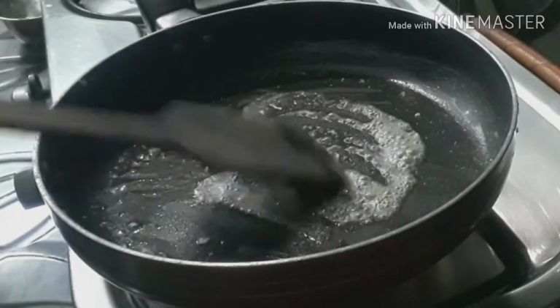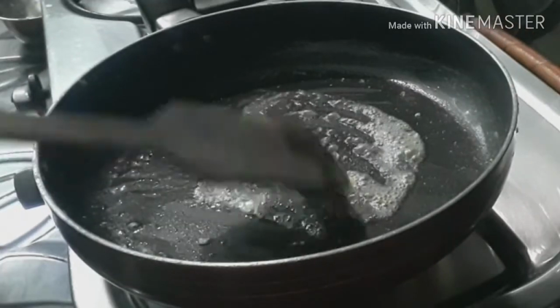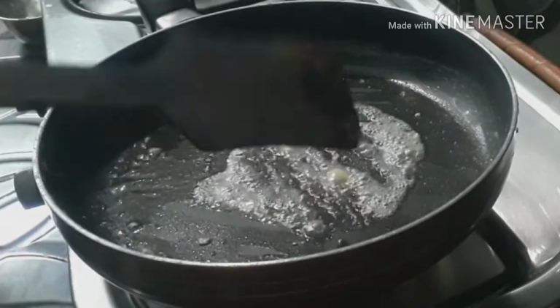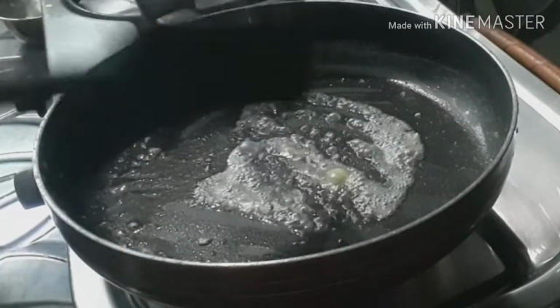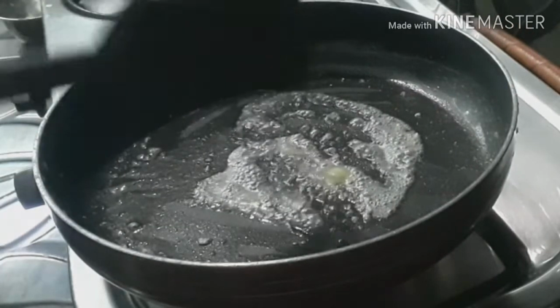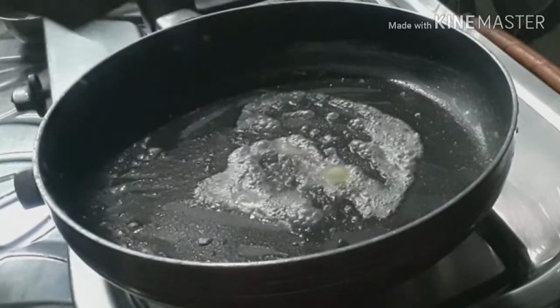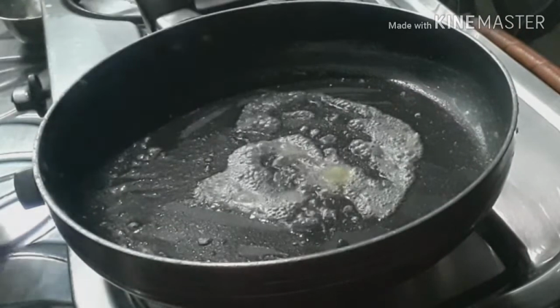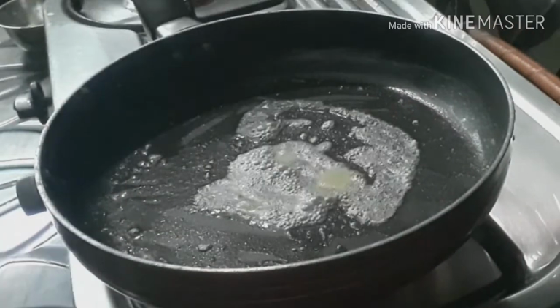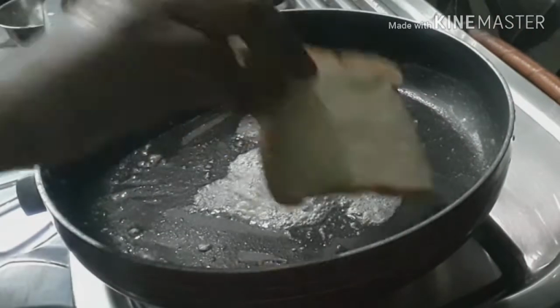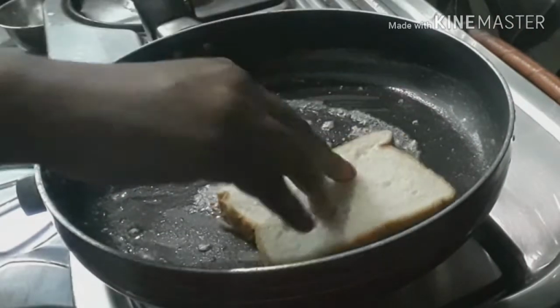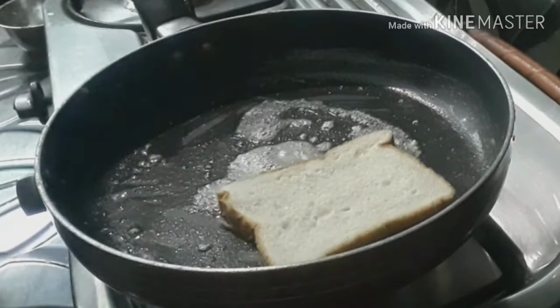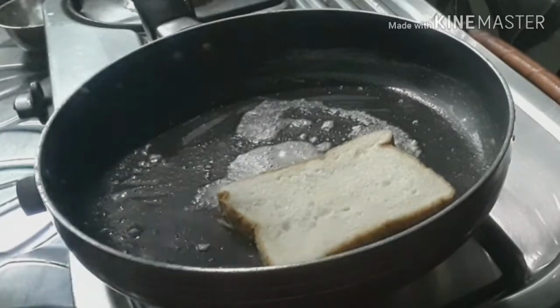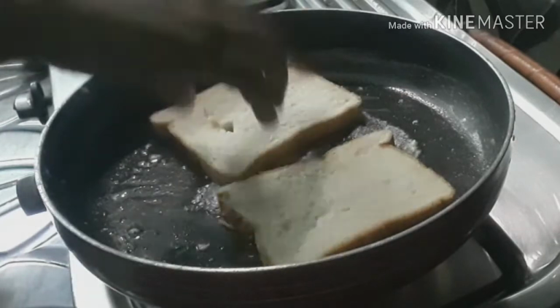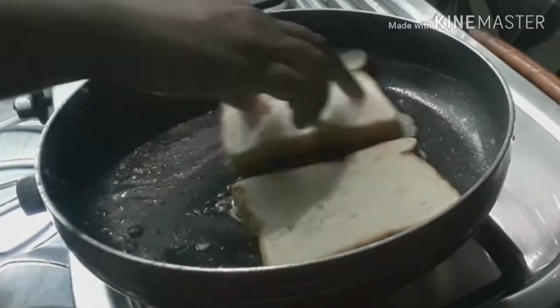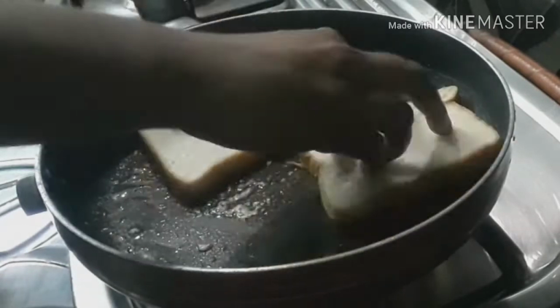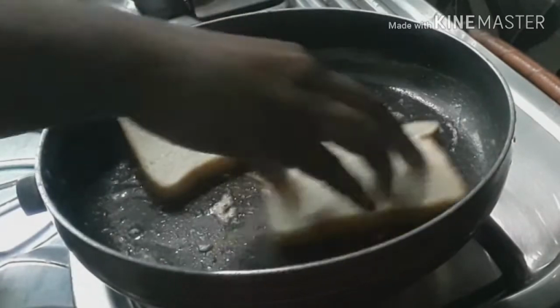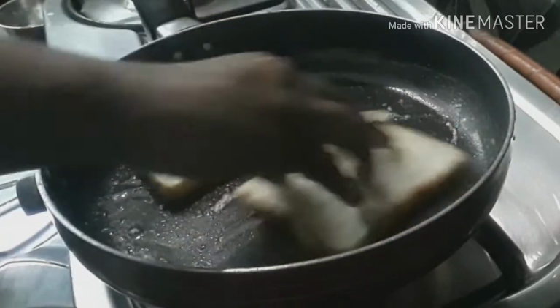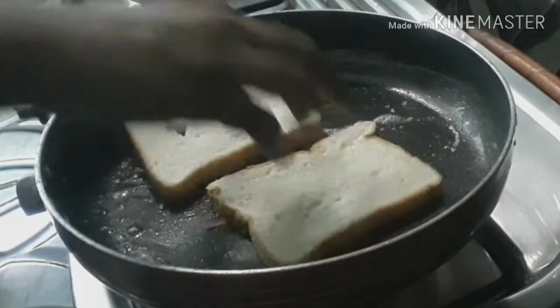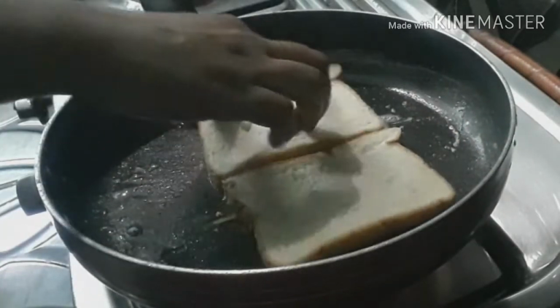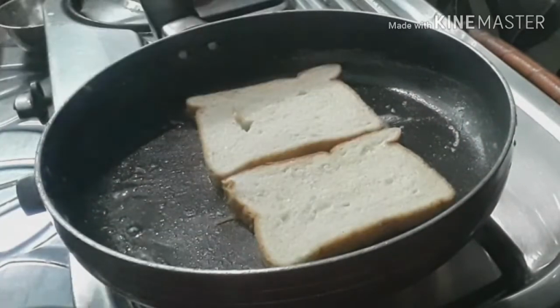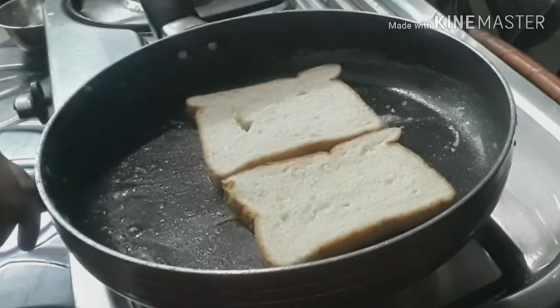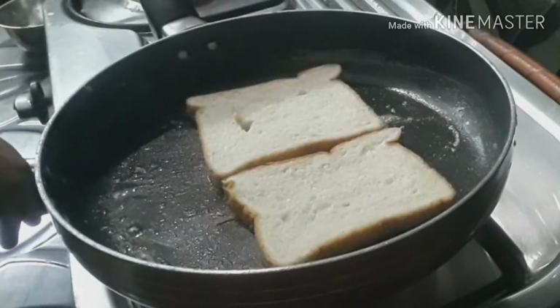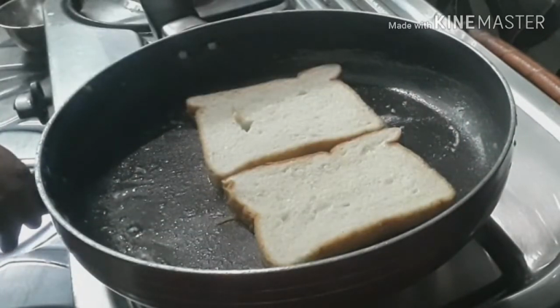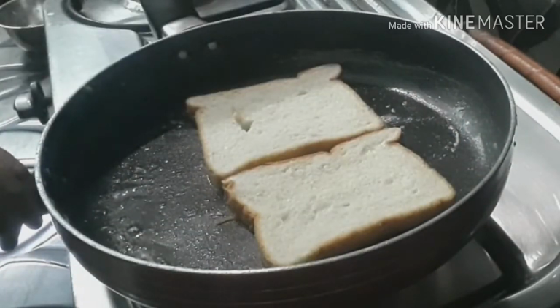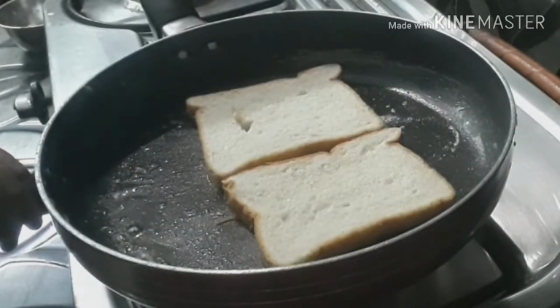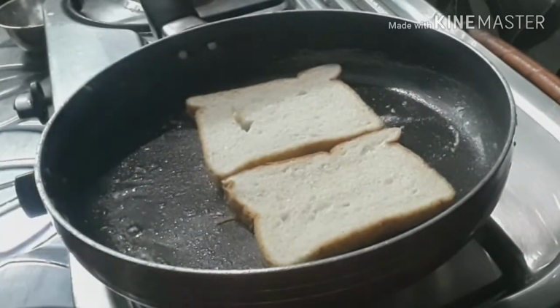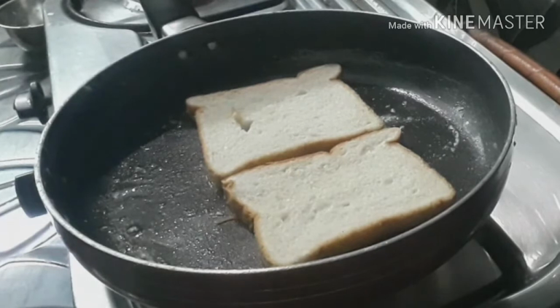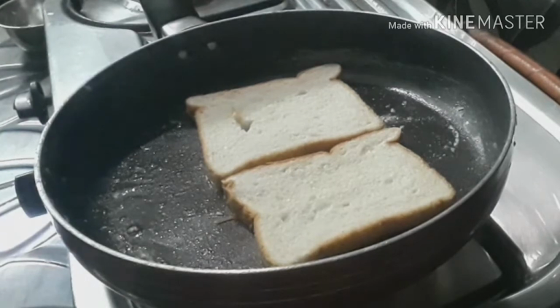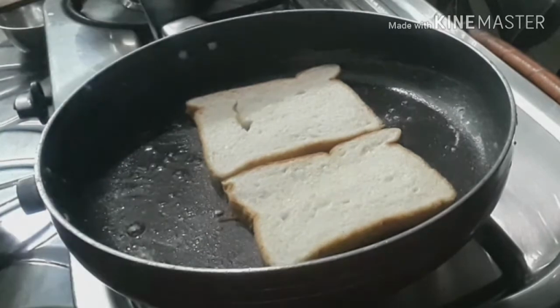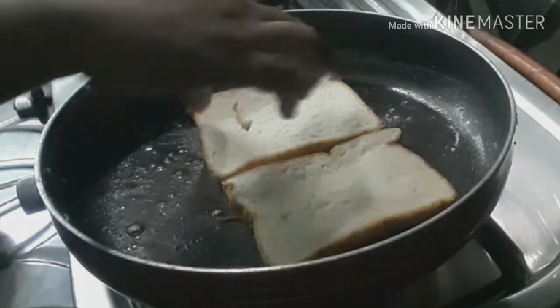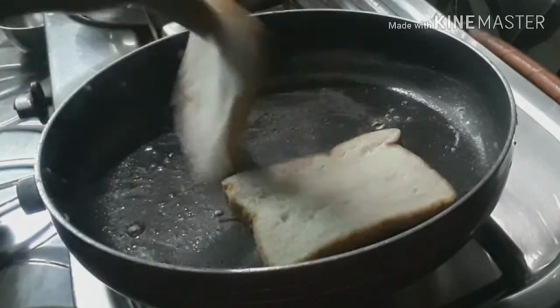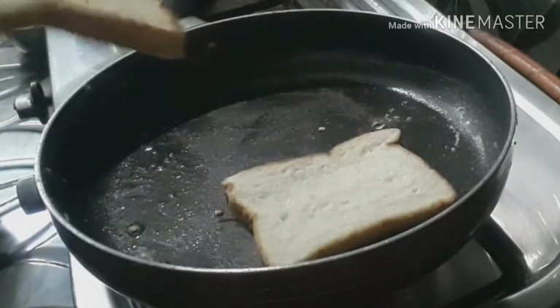I will add 2 pieces of bread. I will fry the bread in the pan. Make the bread a light golden color.